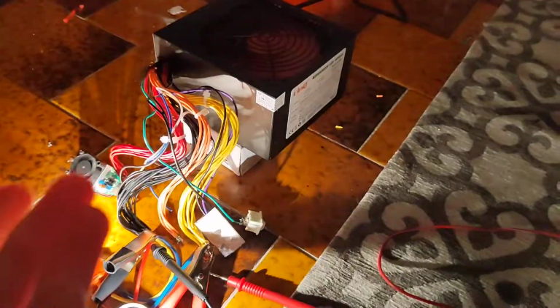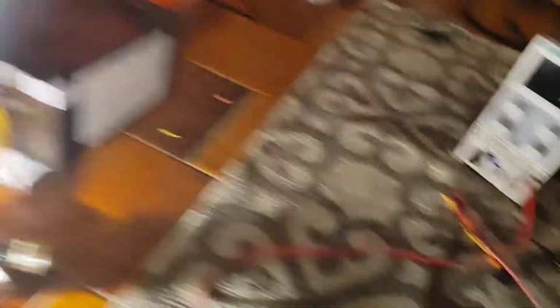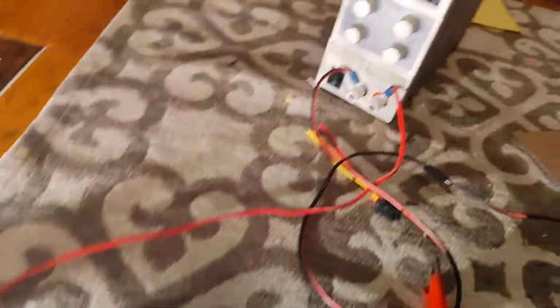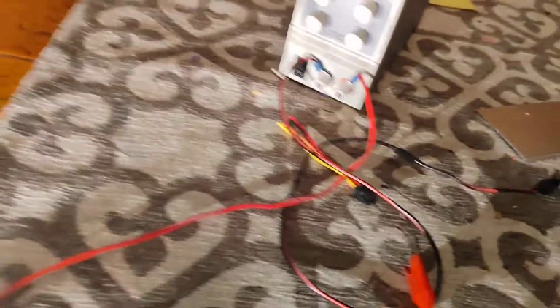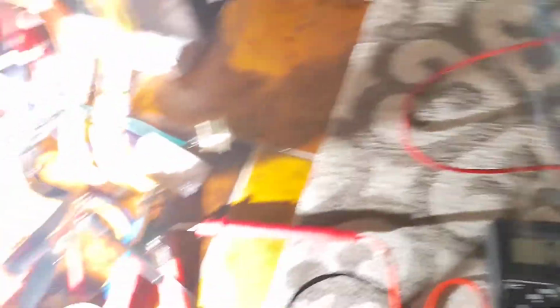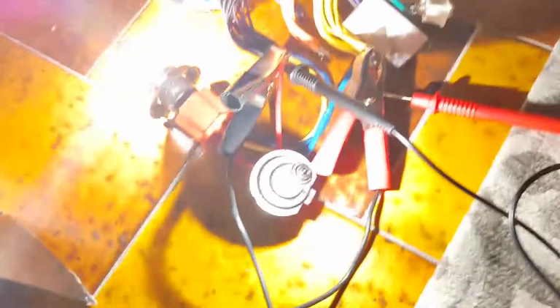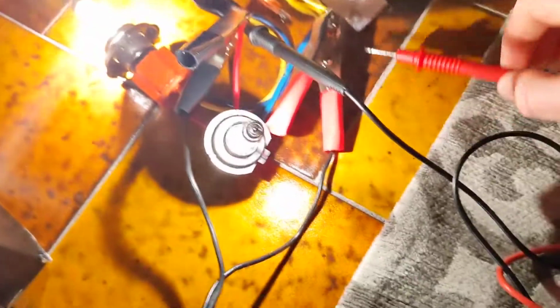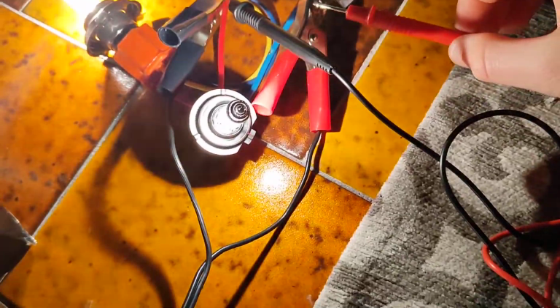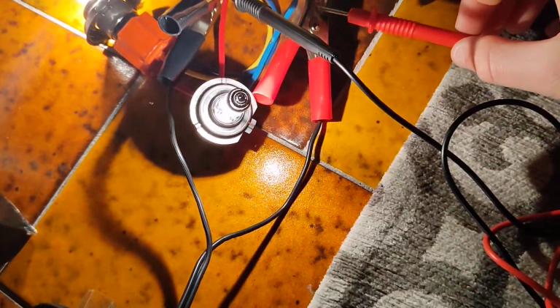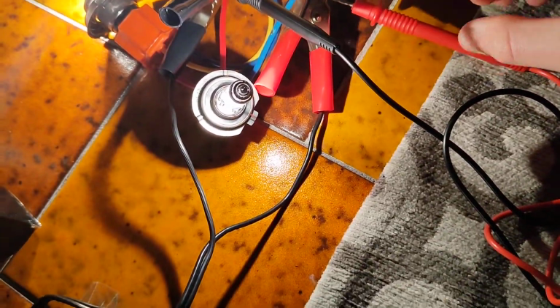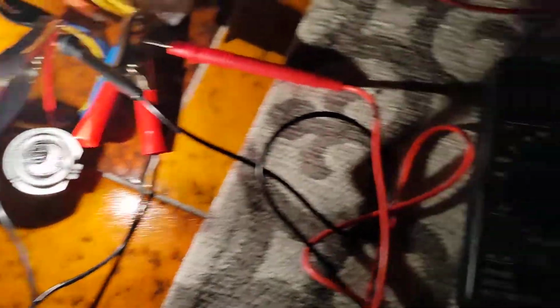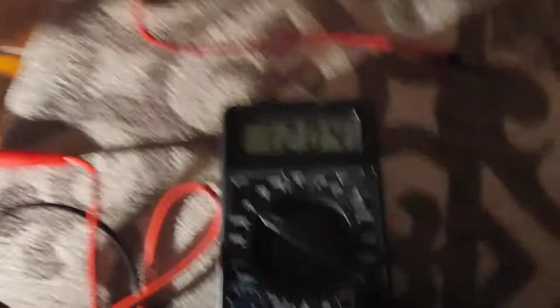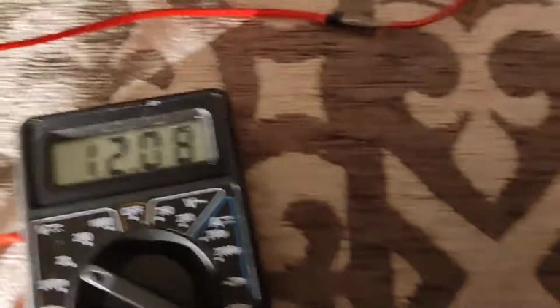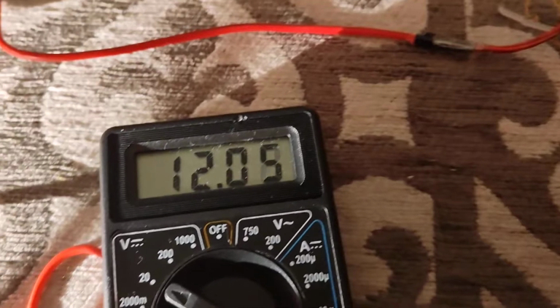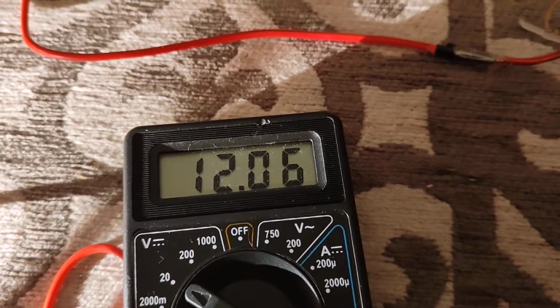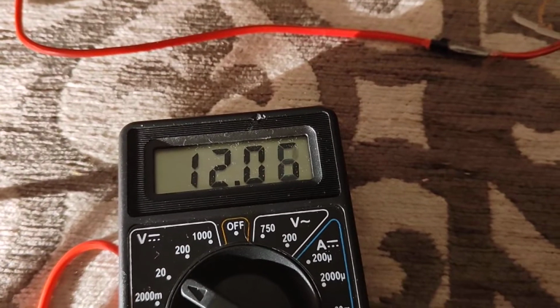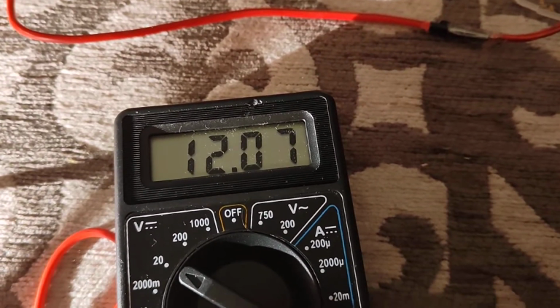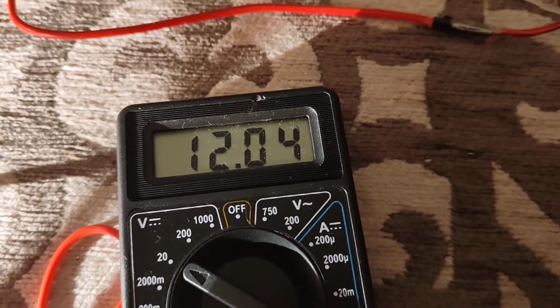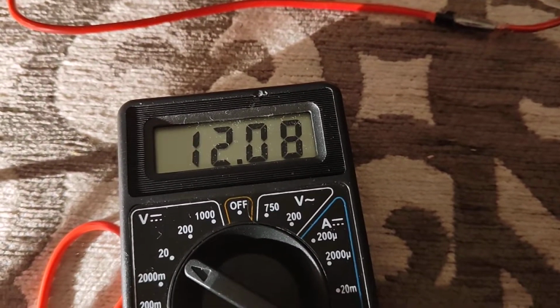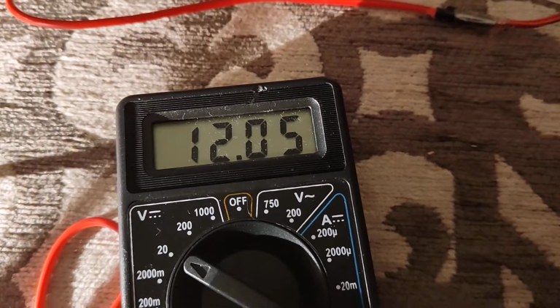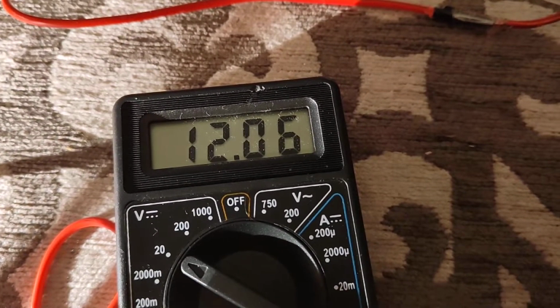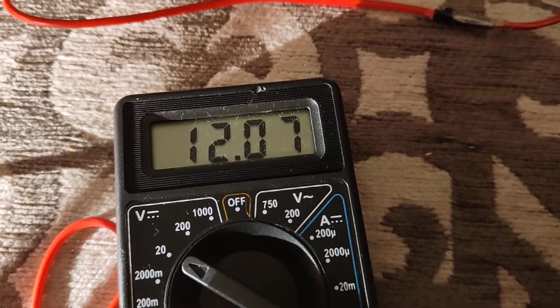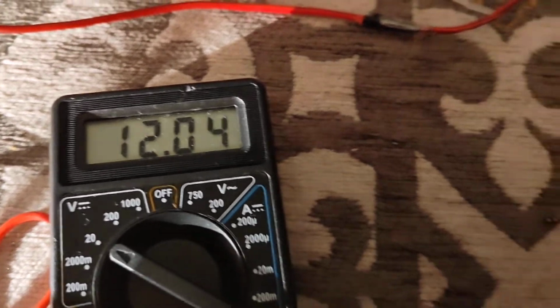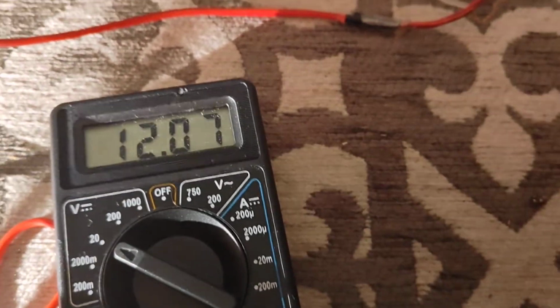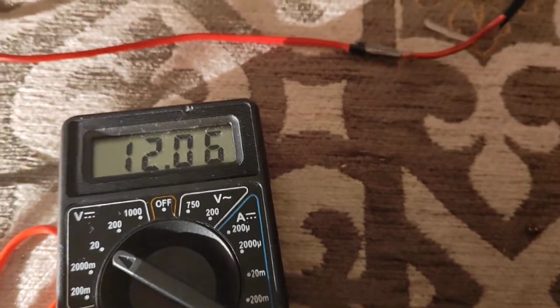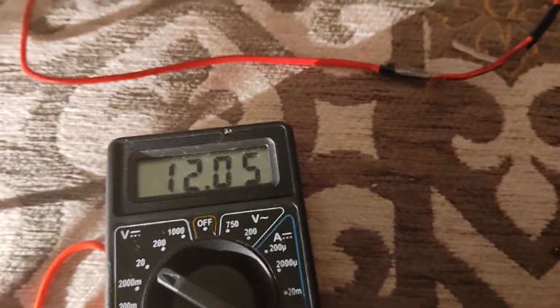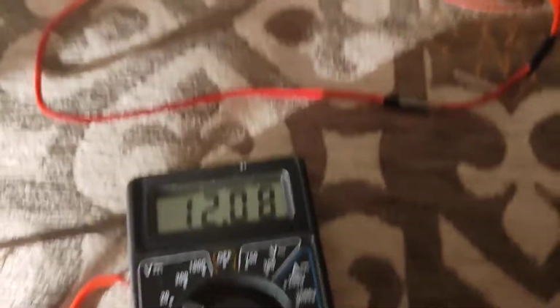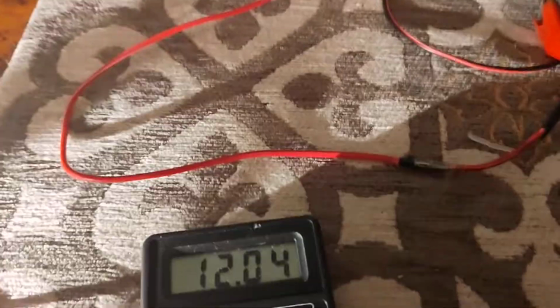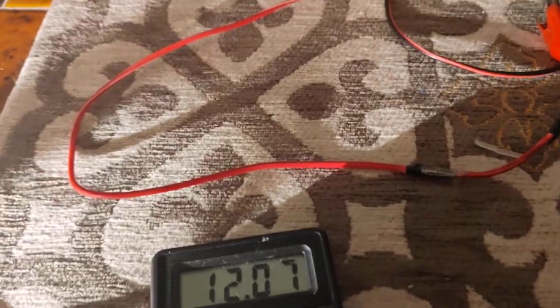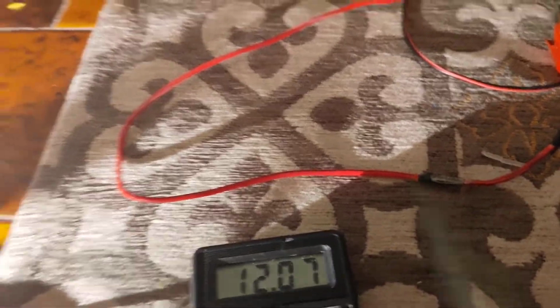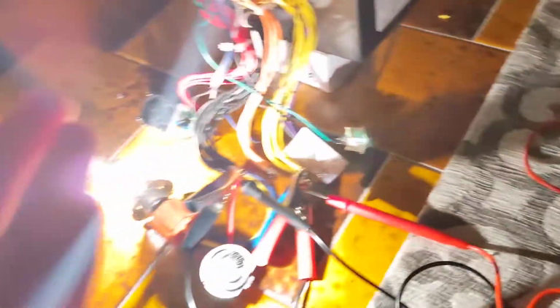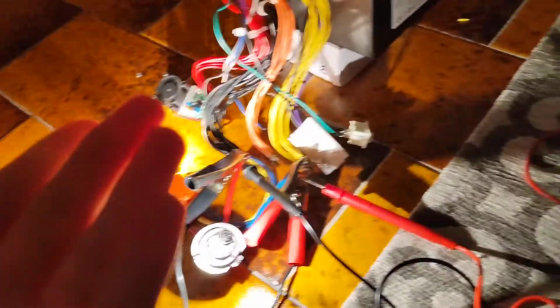So it's handling pretty well. This probe fell off. The voltage is nice — it's 12.08 volts on the 12 volt line. It's handling pretty nicely.